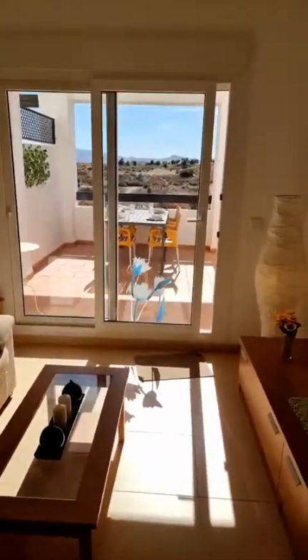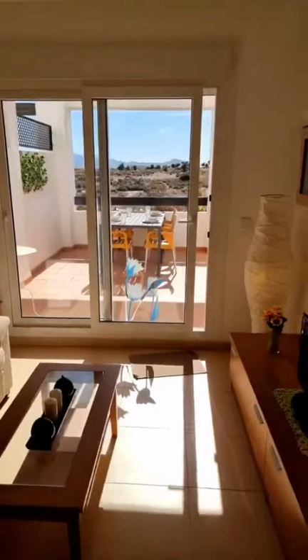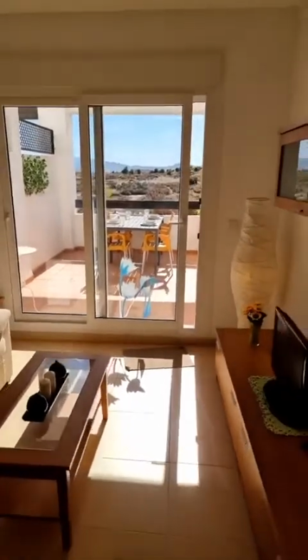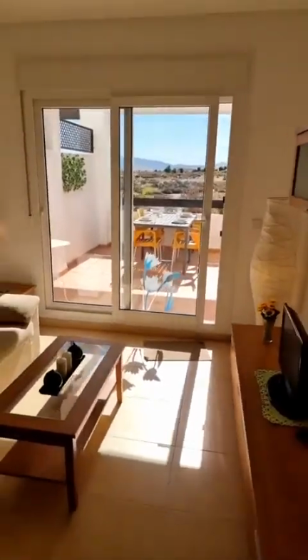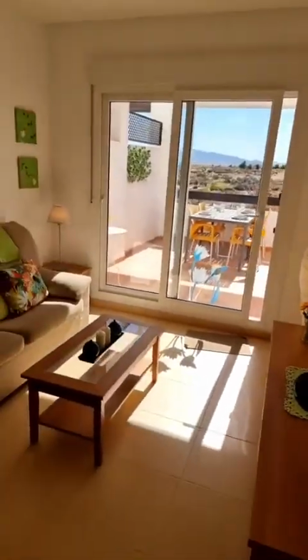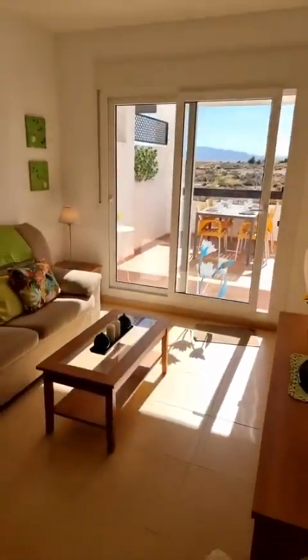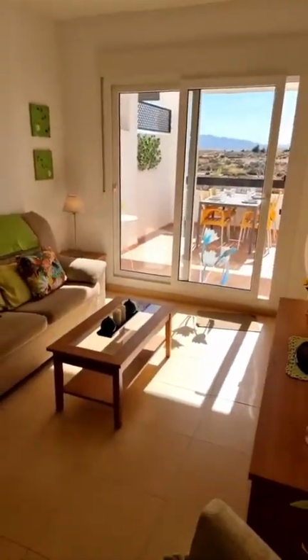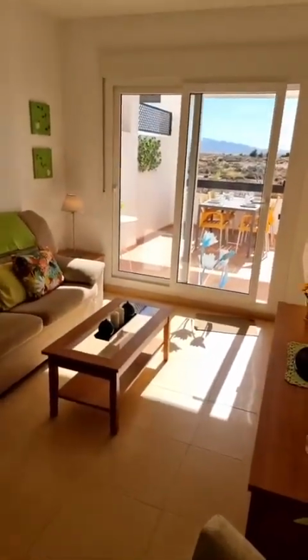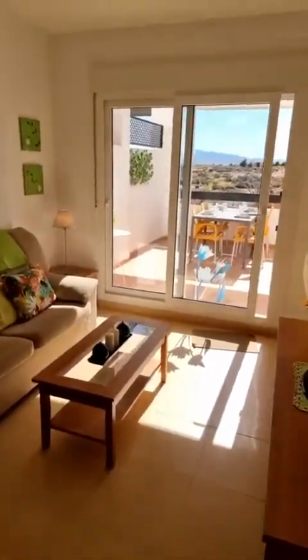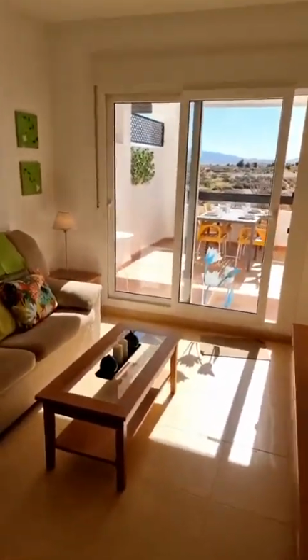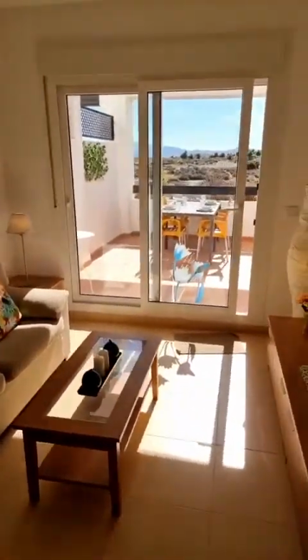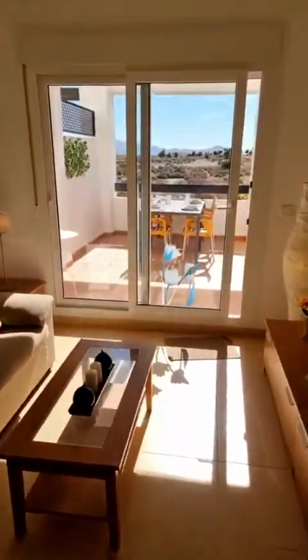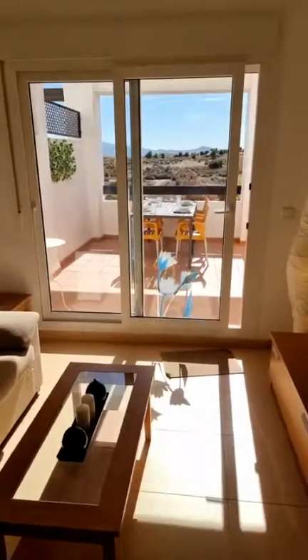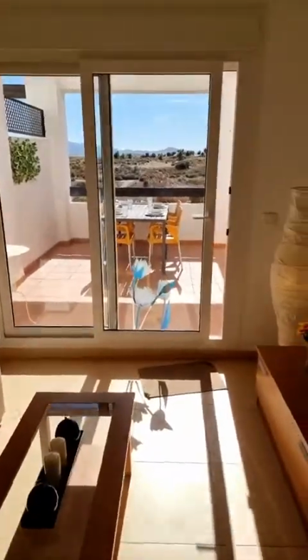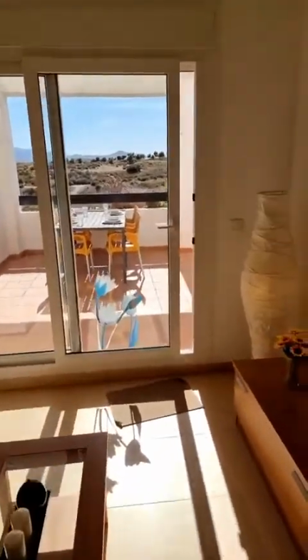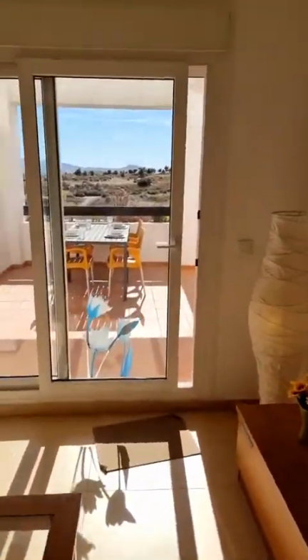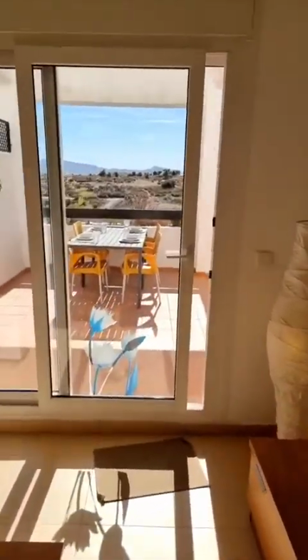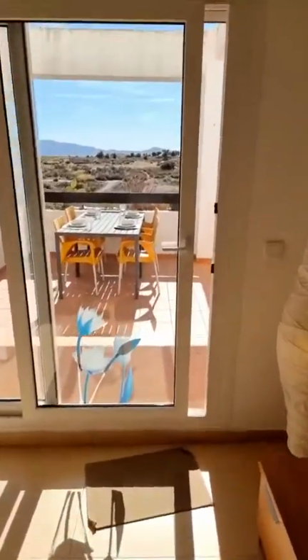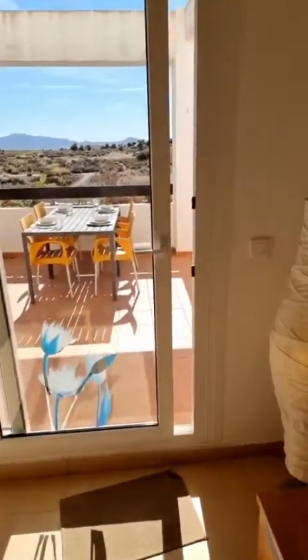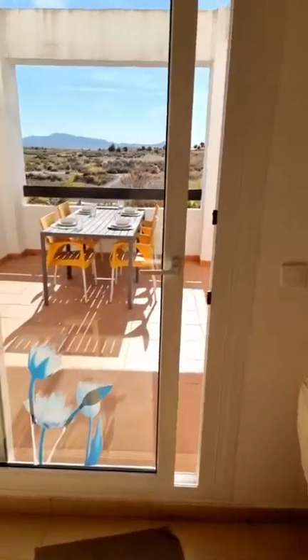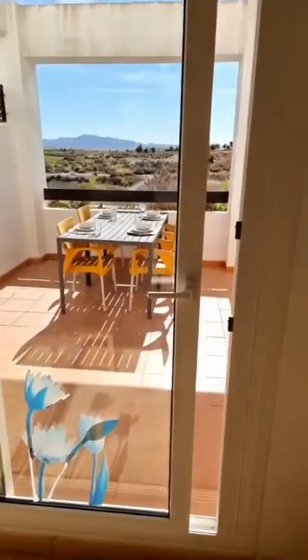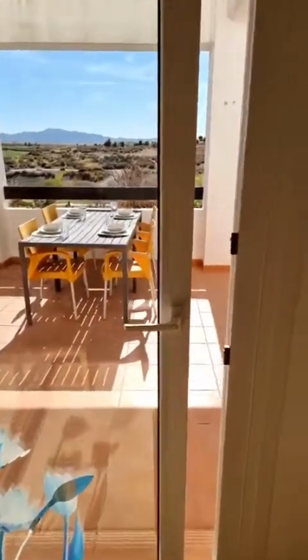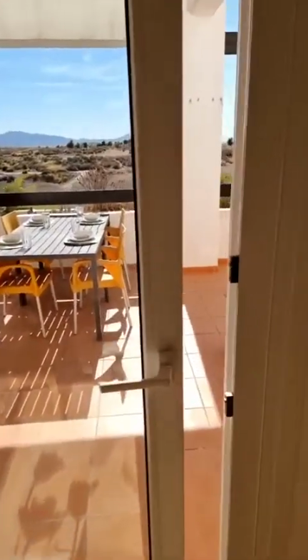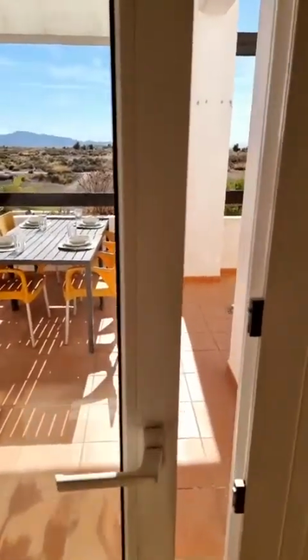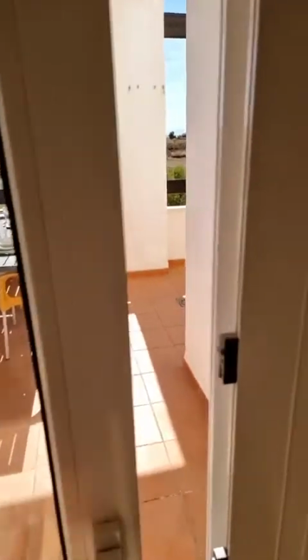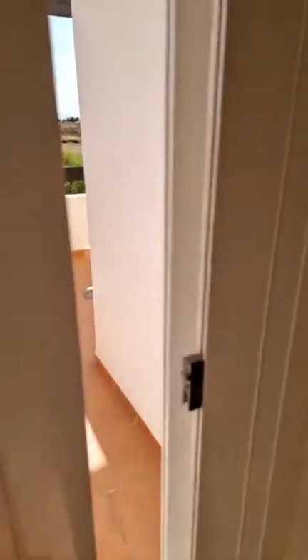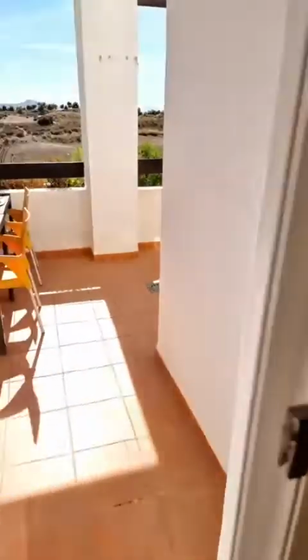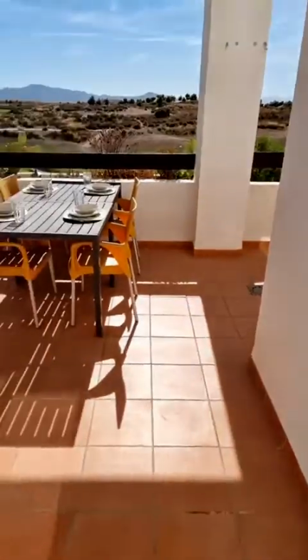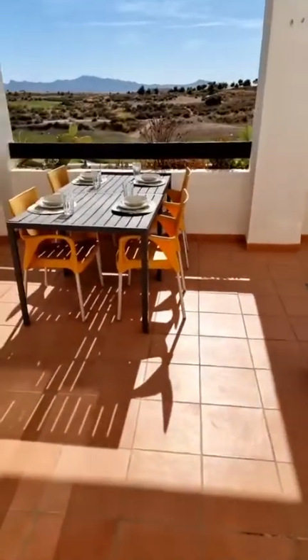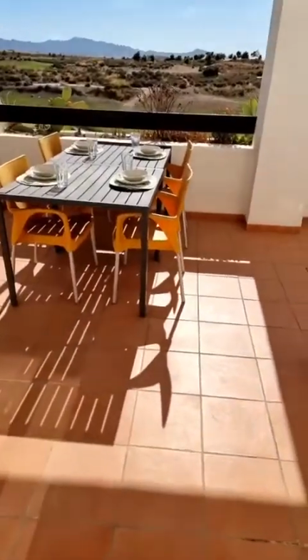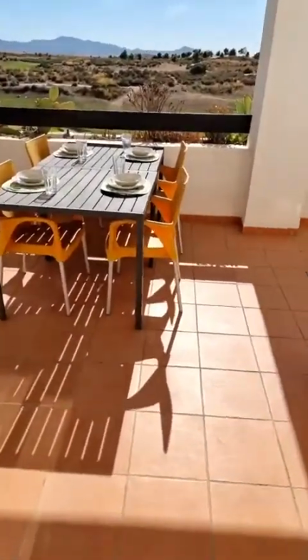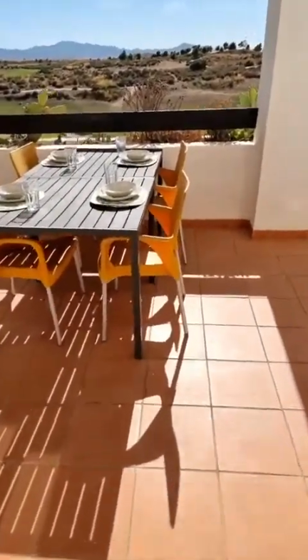Is it the 12th green? Yes, it's the 12th green. So for those who want to know exactly where it is — it's green number 12 here on the Condado de Alhama Golf Resort golf course, designed by Jack Nicklaus.